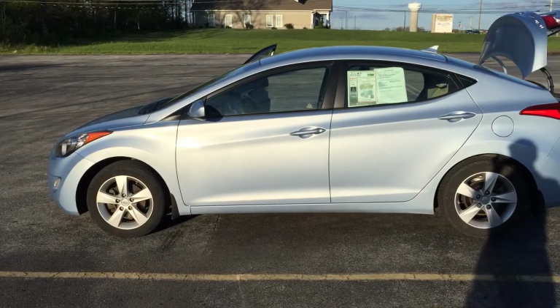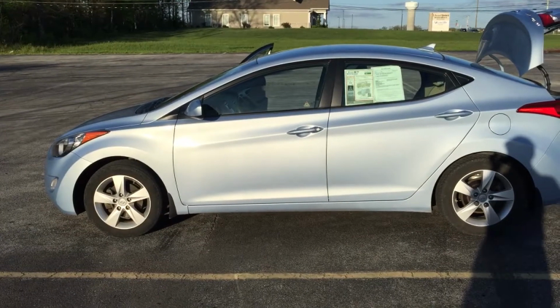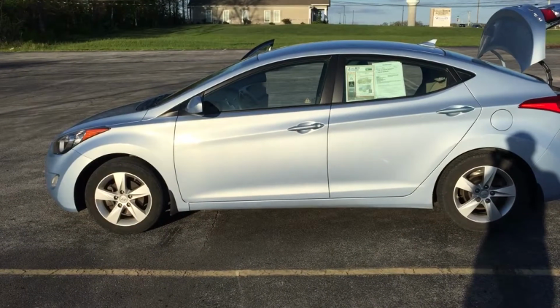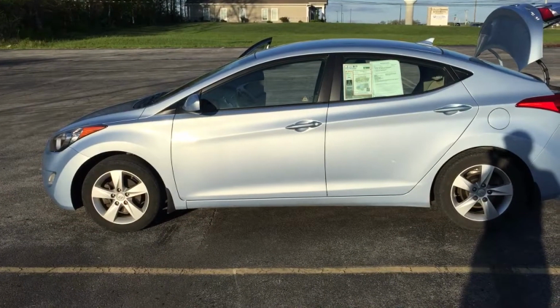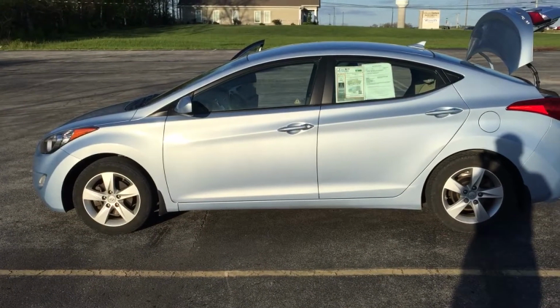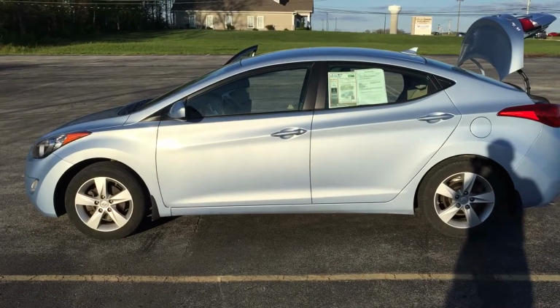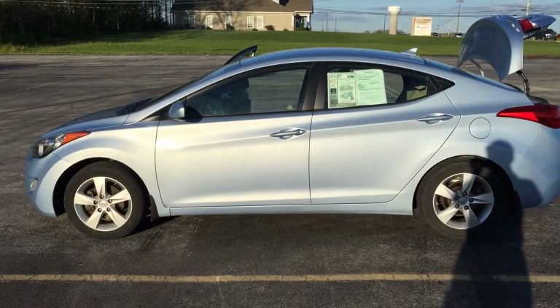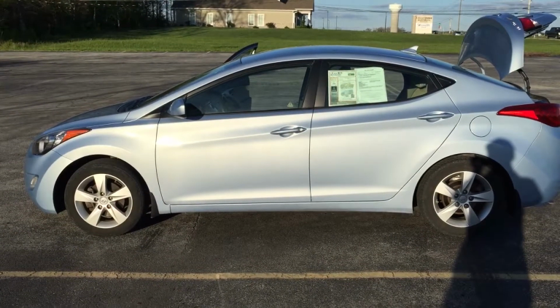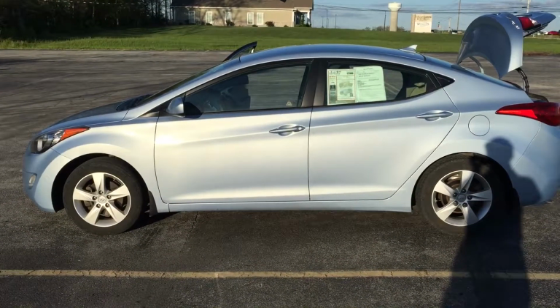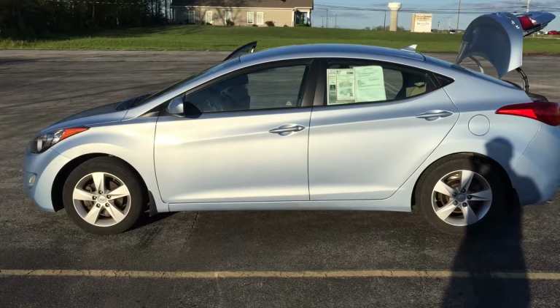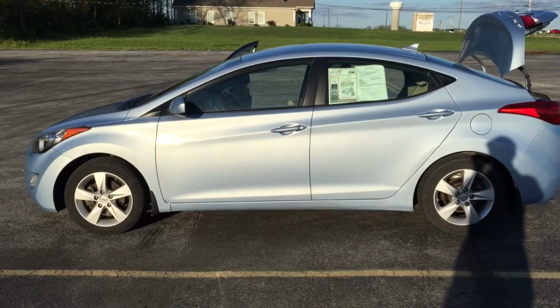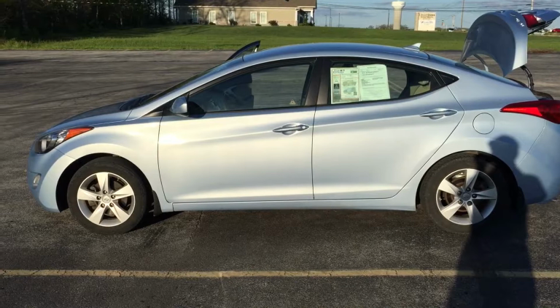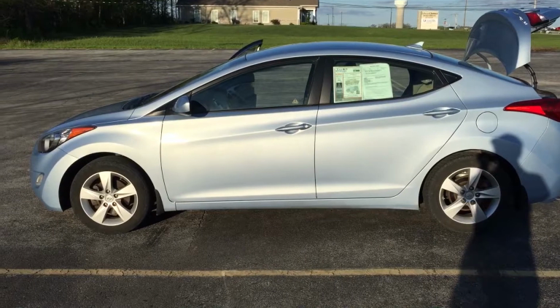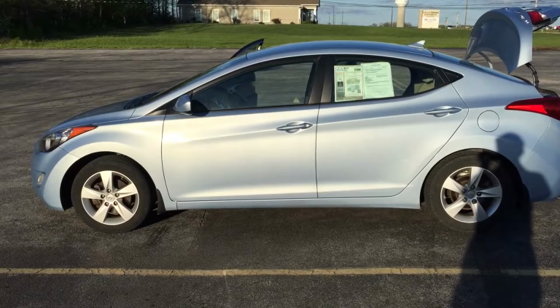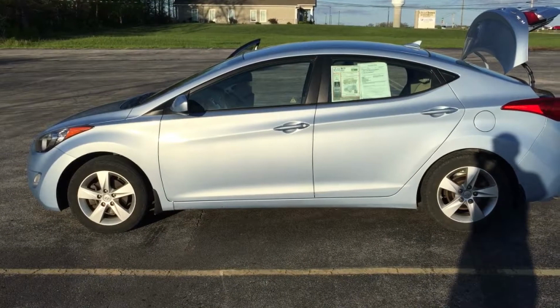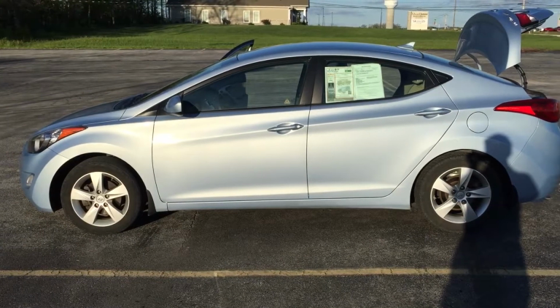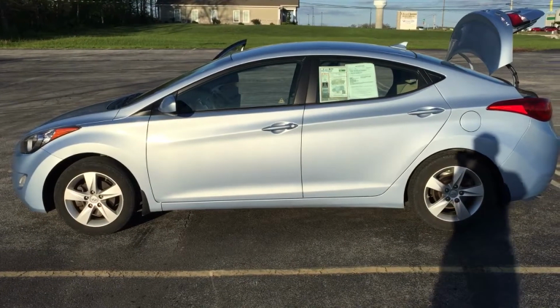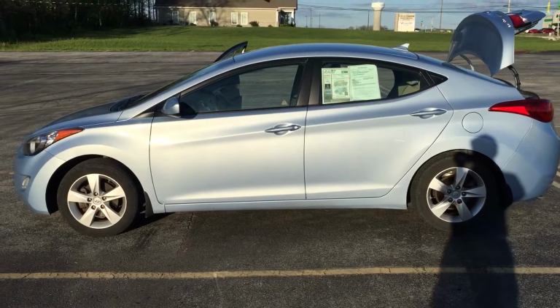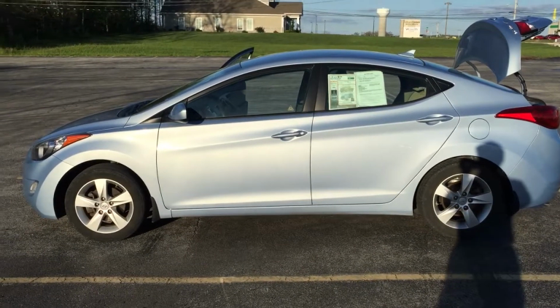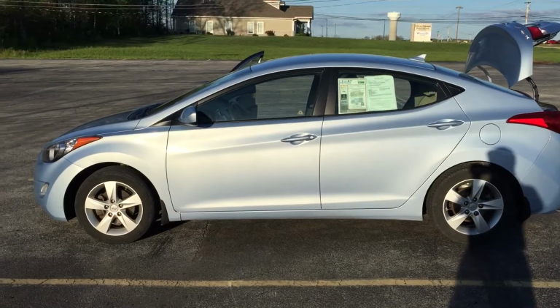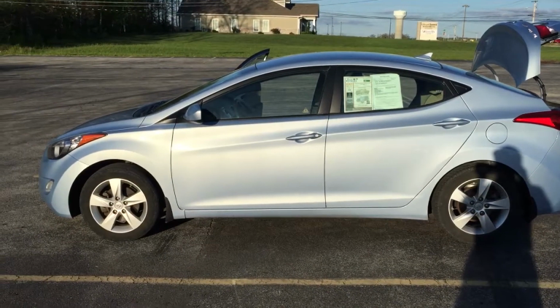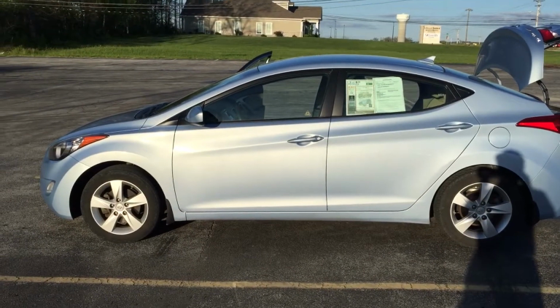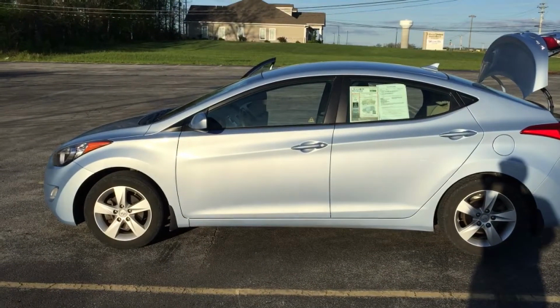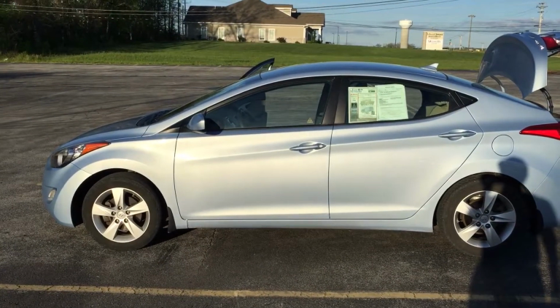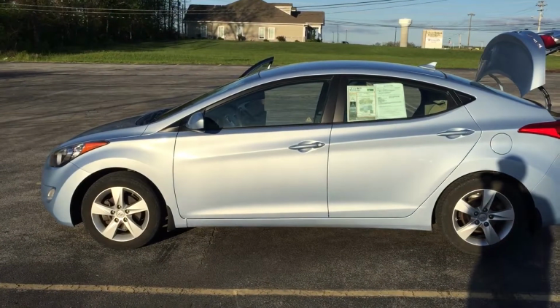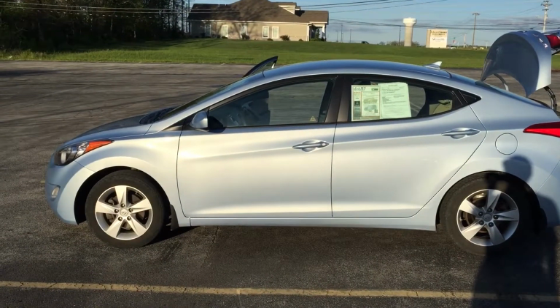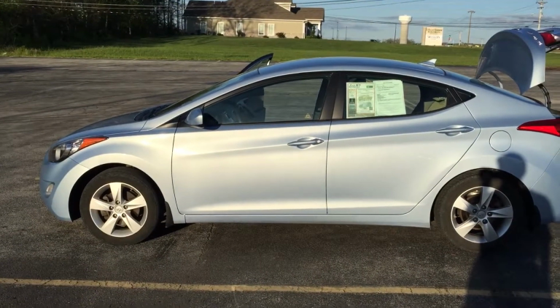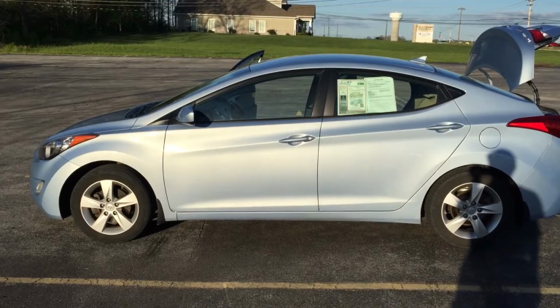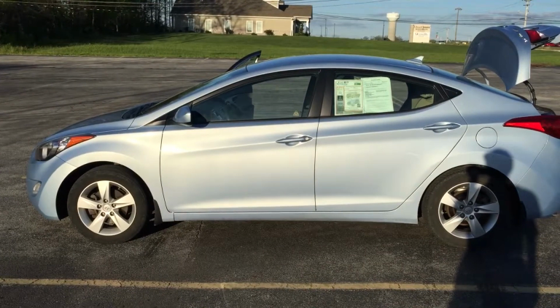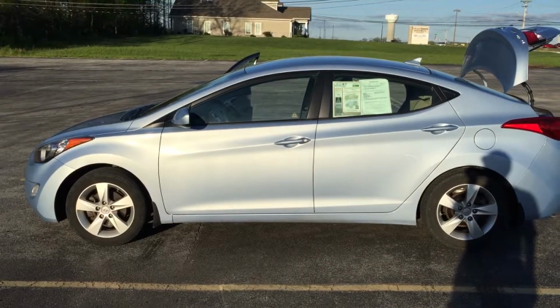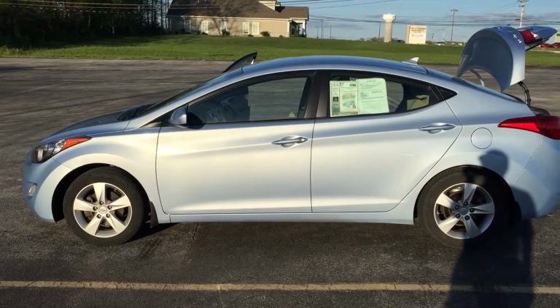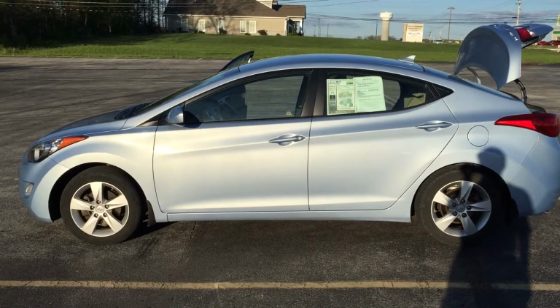Hey Nicole, it's Jim at East Tennessee Dodge, just getting you that video on the 2014 Hyundai Elantra that you were promised. First things first, I understand it's for your daughter, so it's a safe car while it saves money on gas.